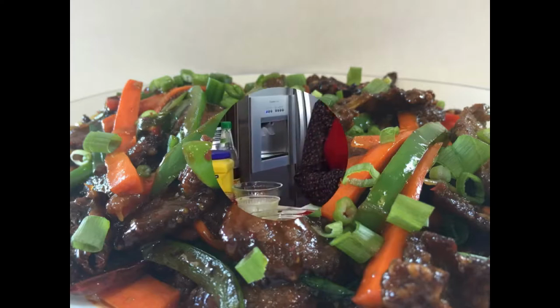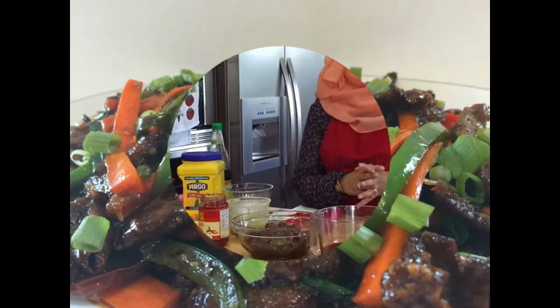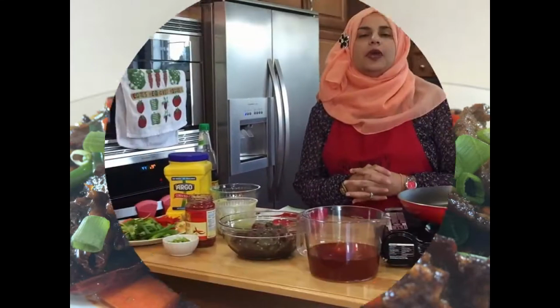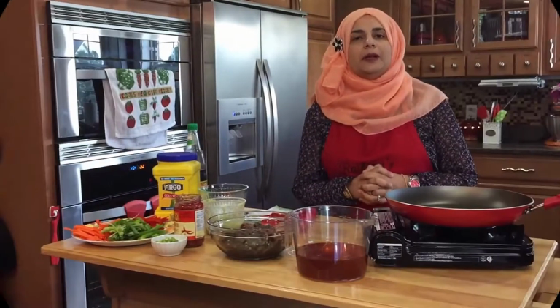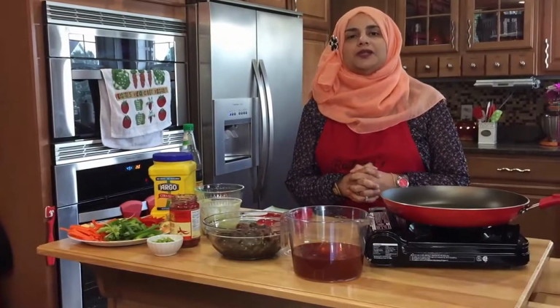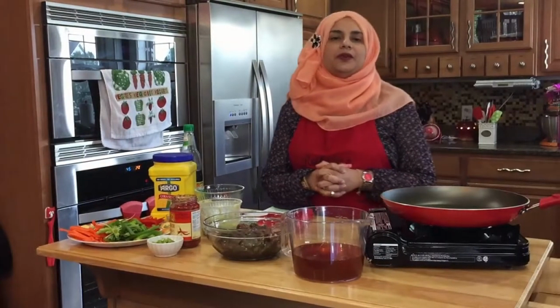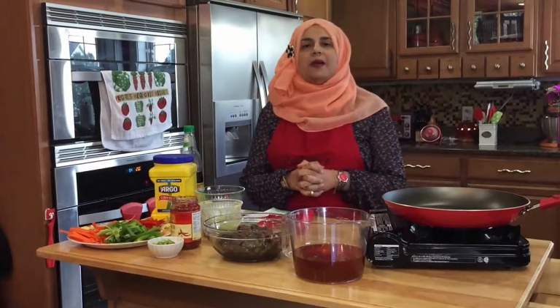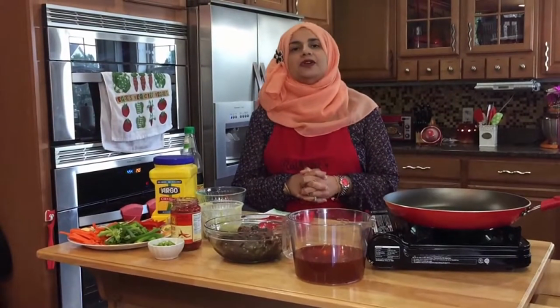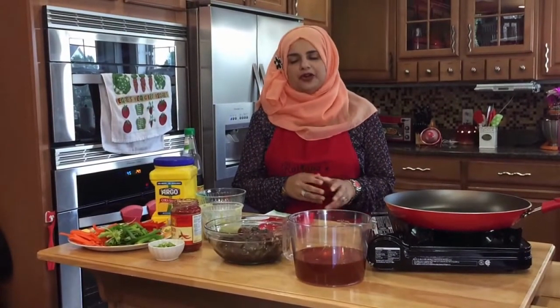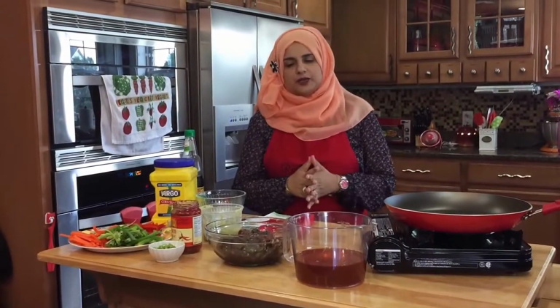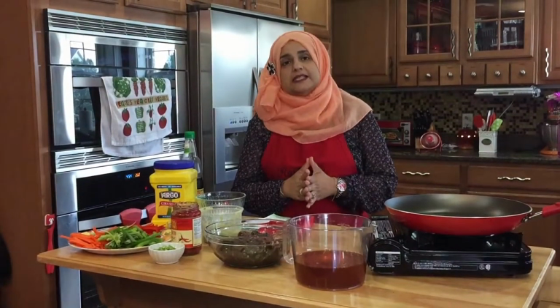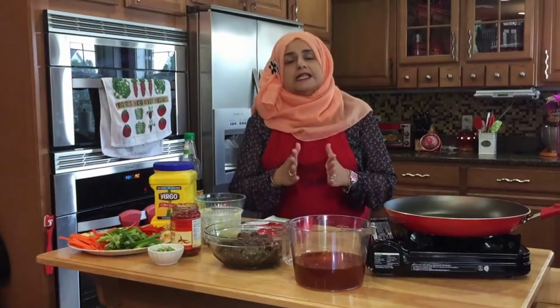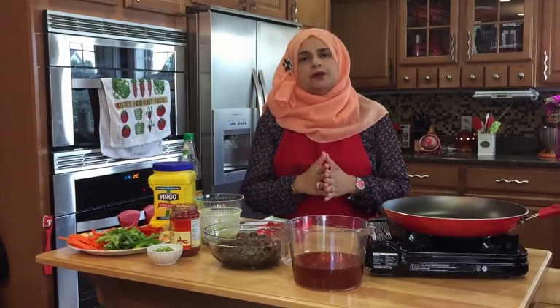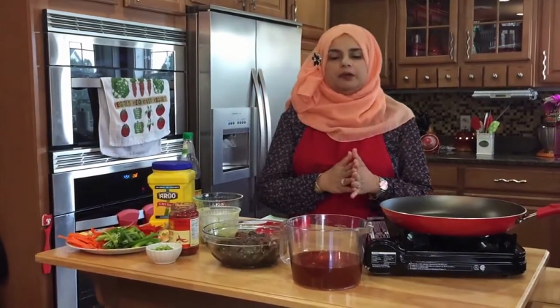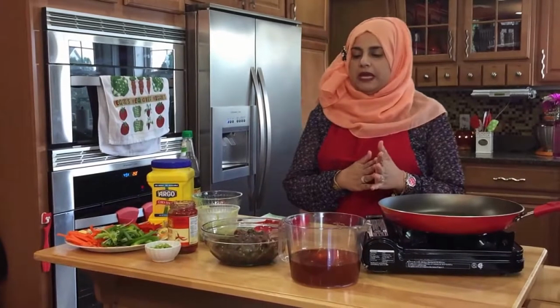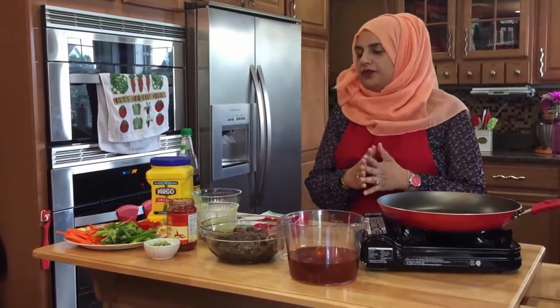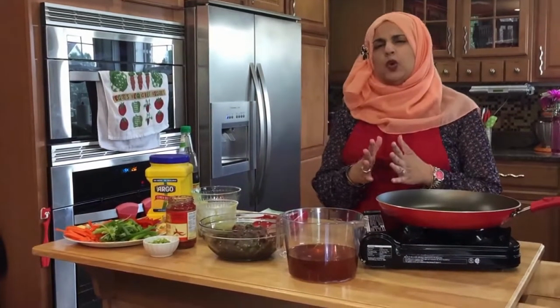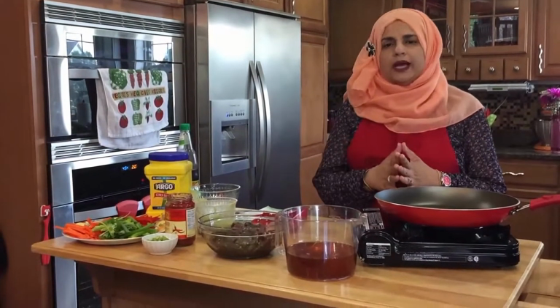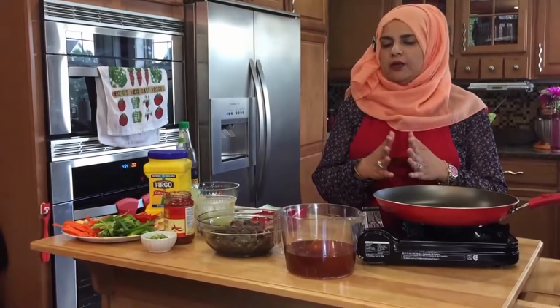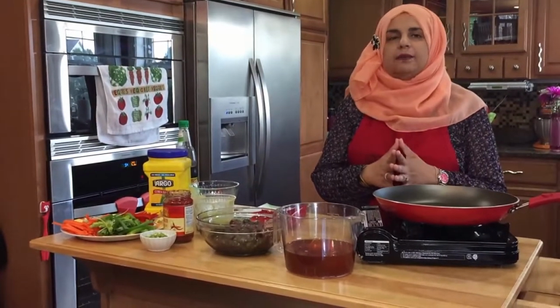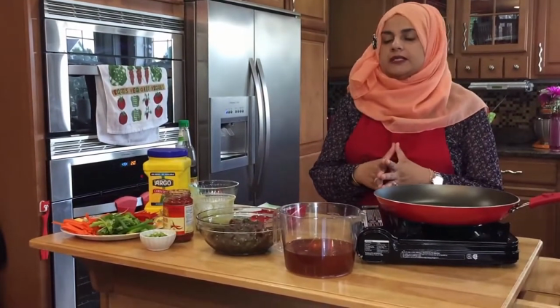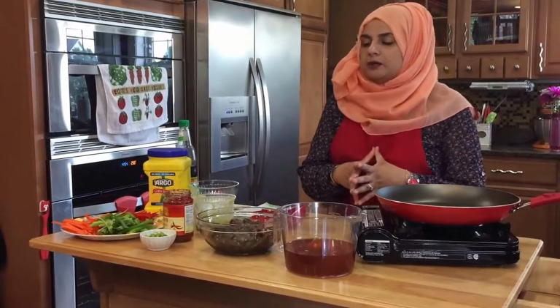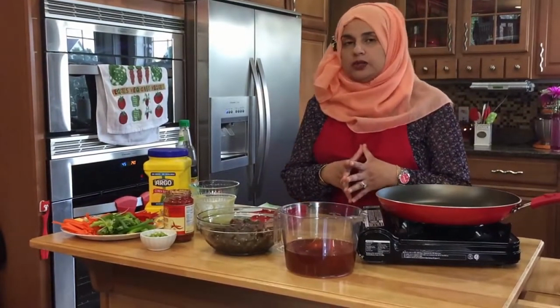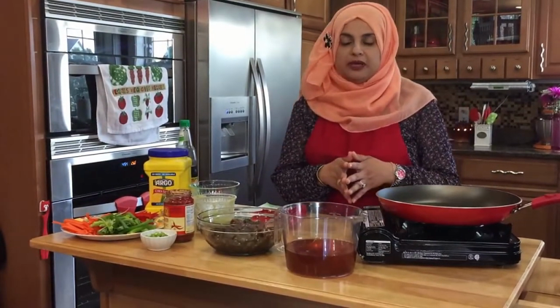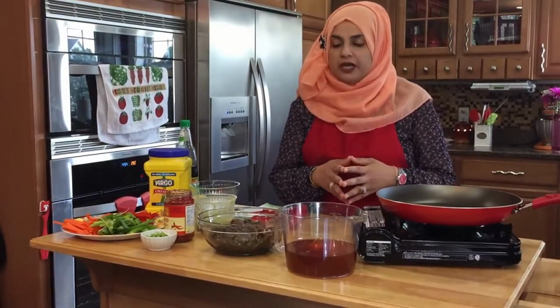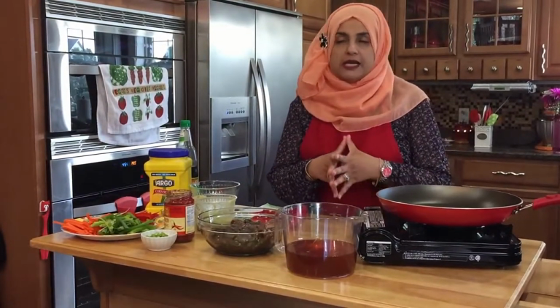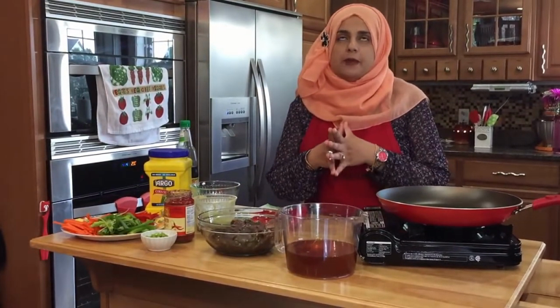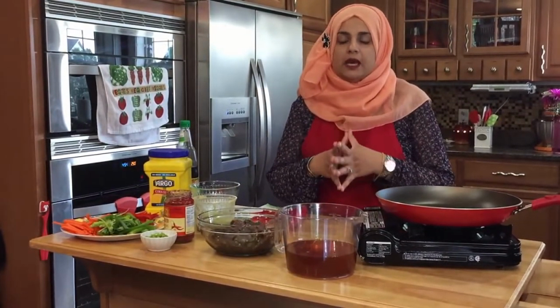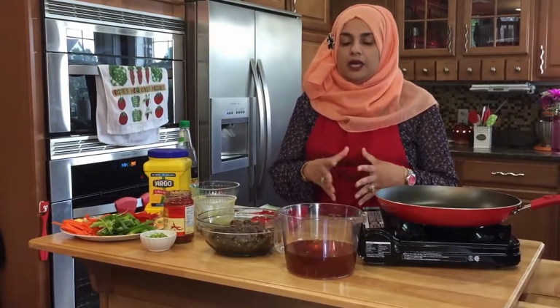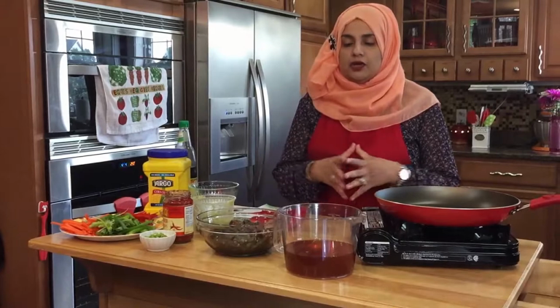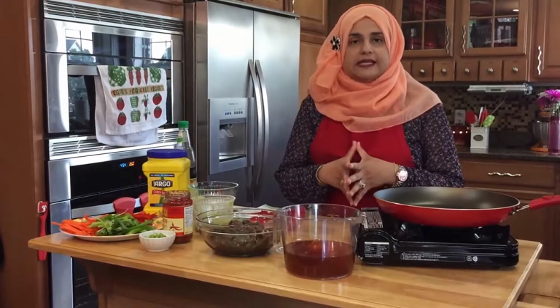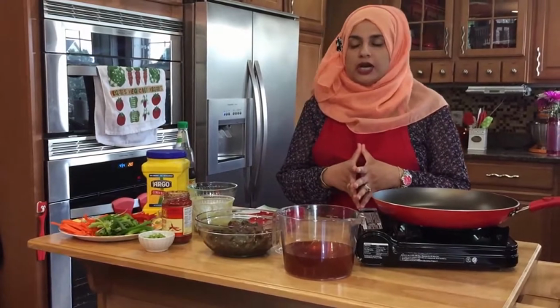Hello everyone. Welcome back to another great episode of Rehana's Cuisines. Today we're going to be making a very quick recipe called Mongolian beef, and it tastes amazing. Let's get started.